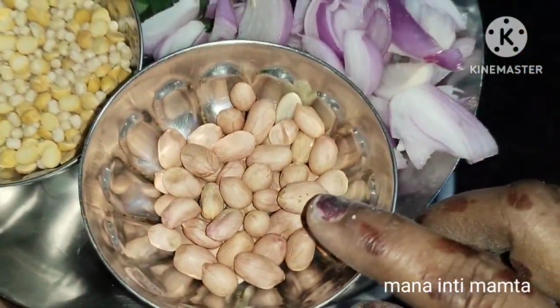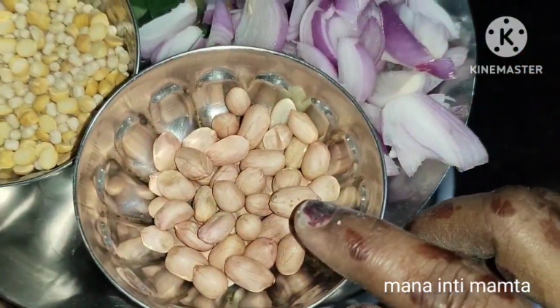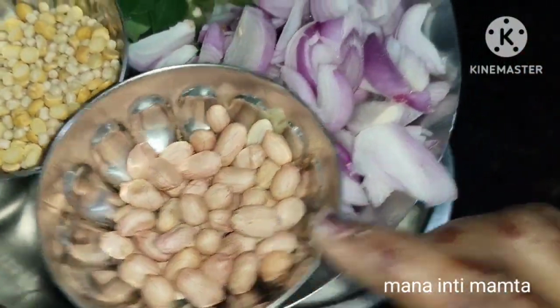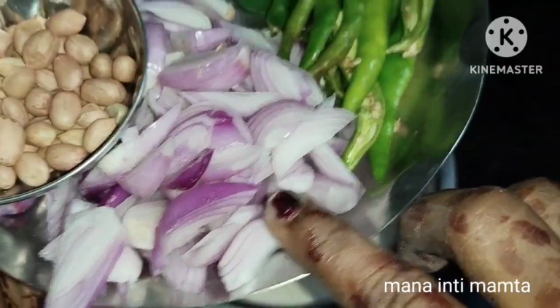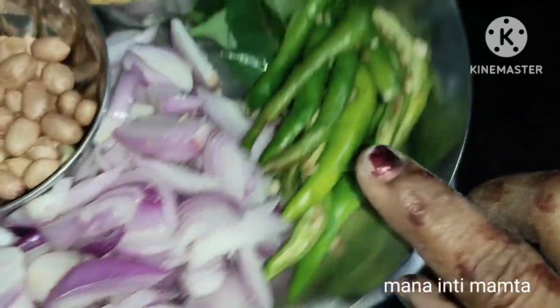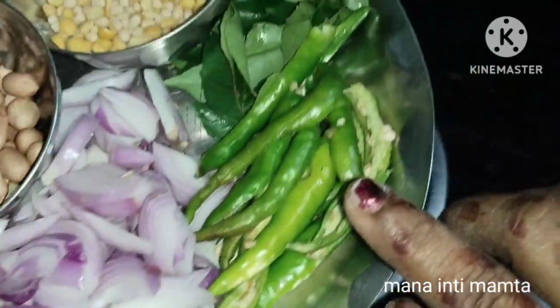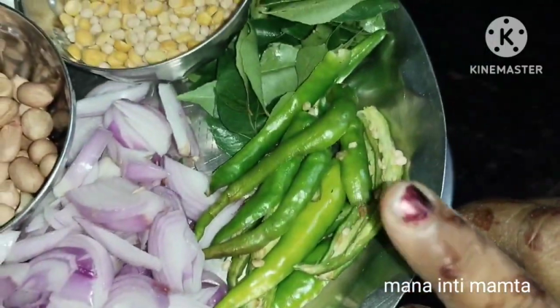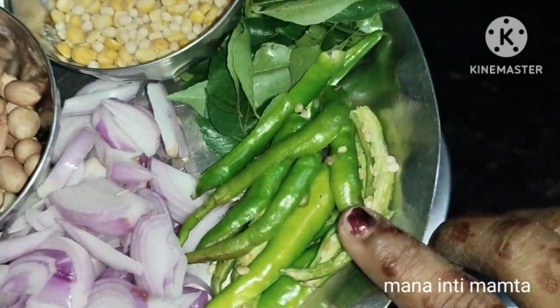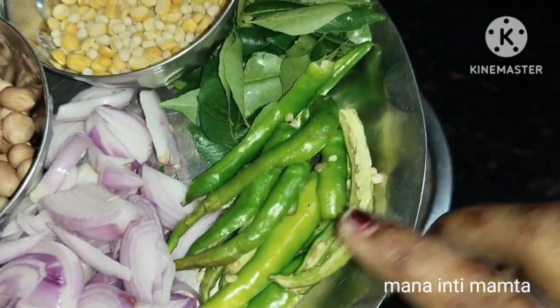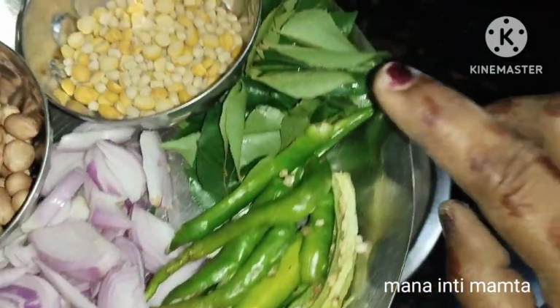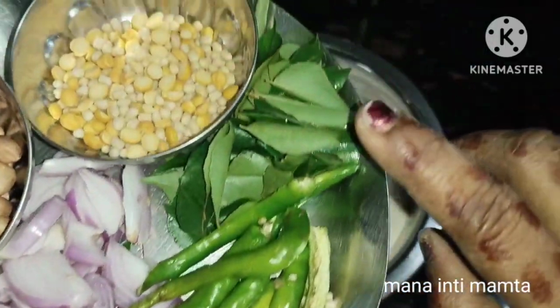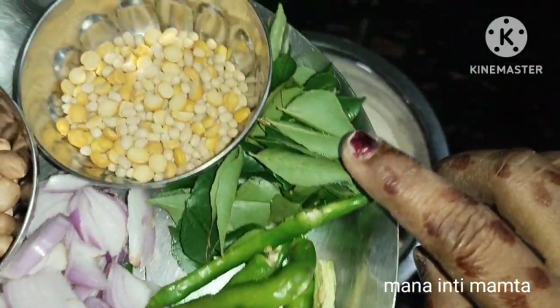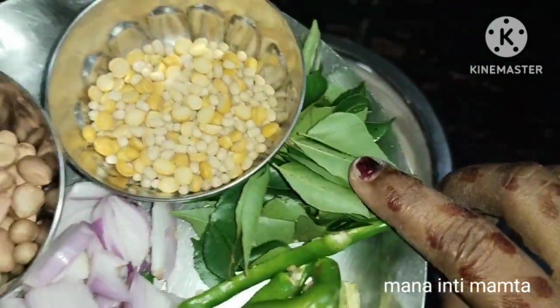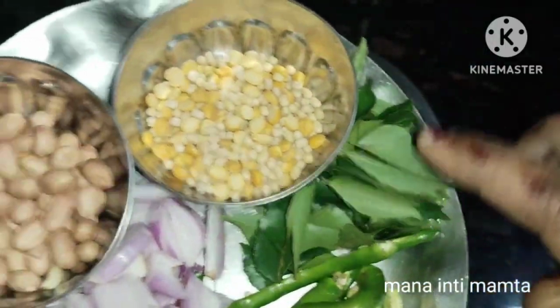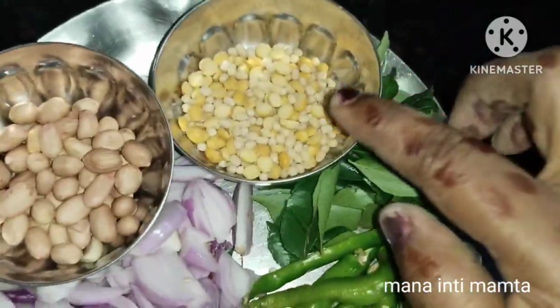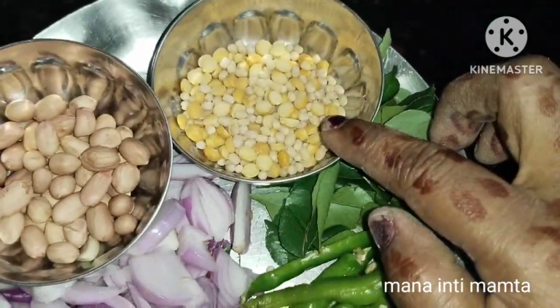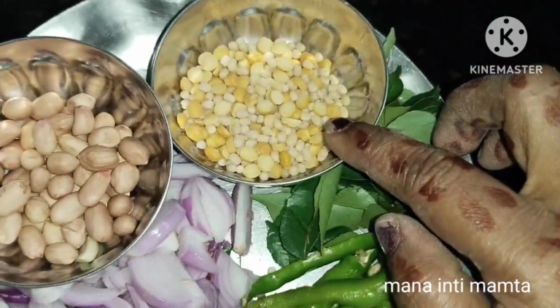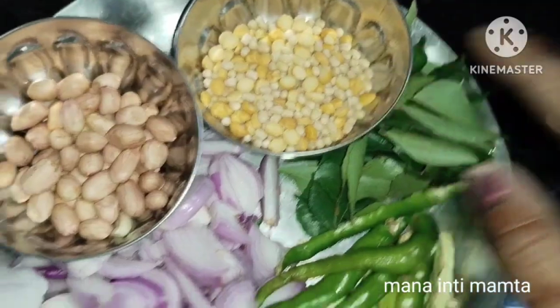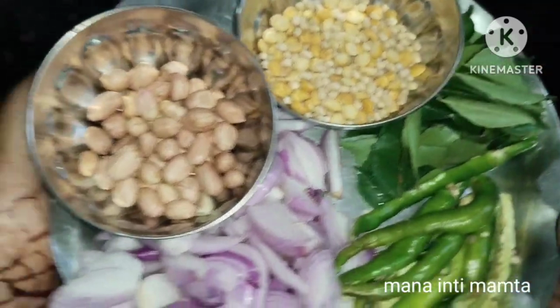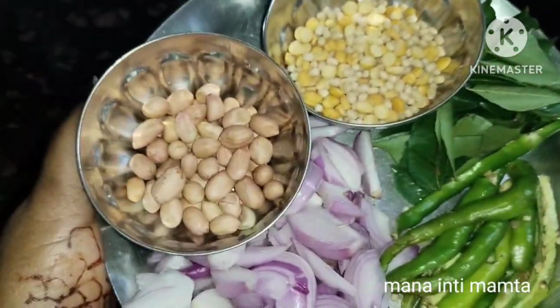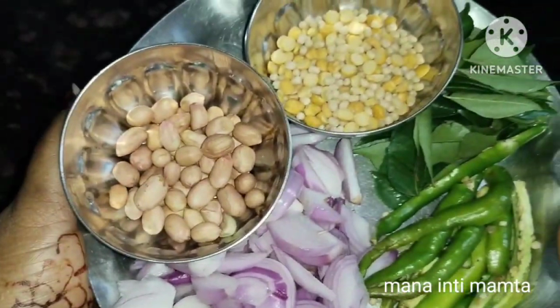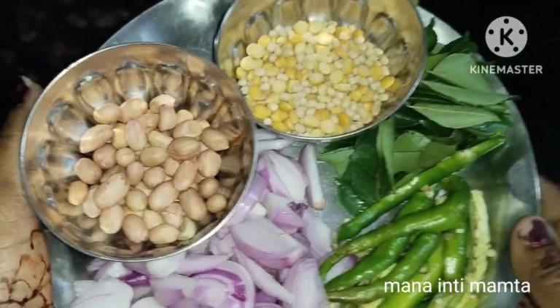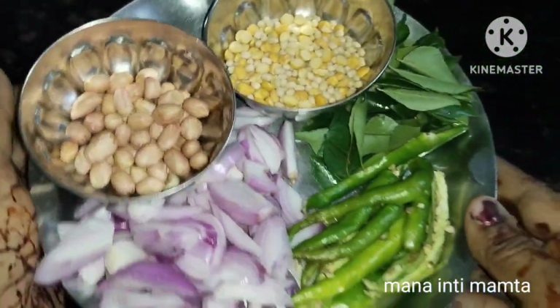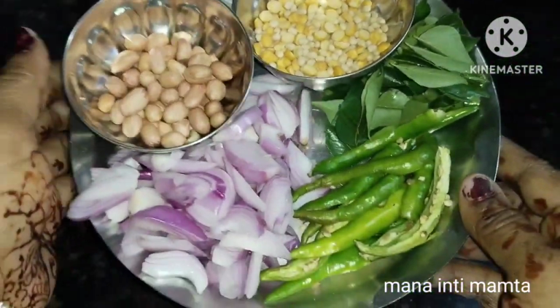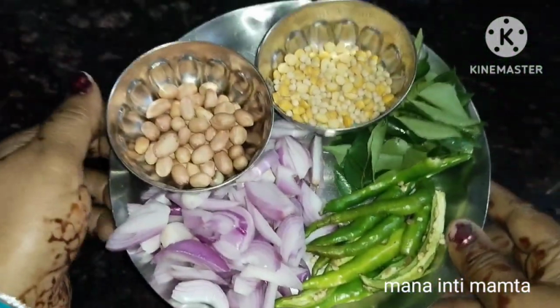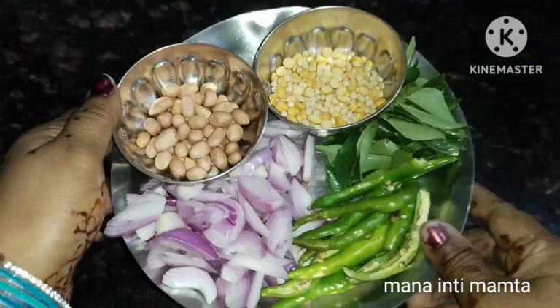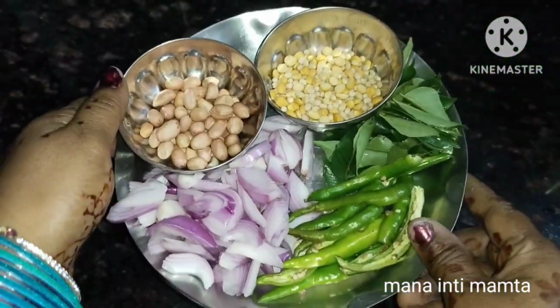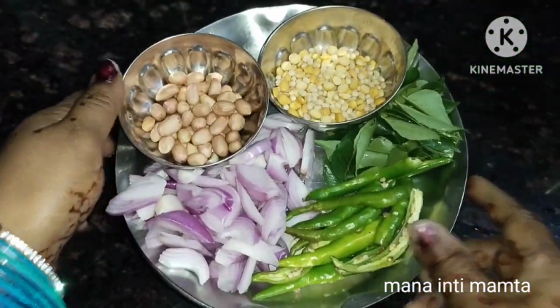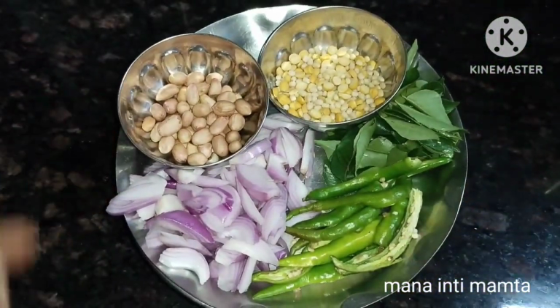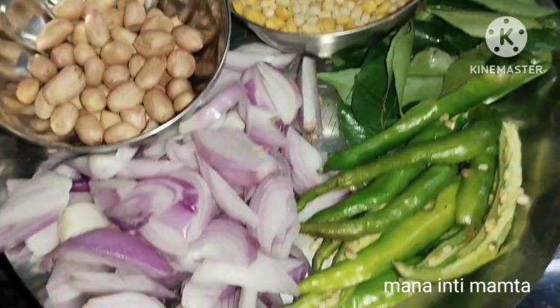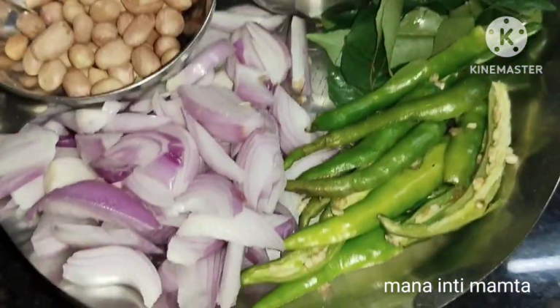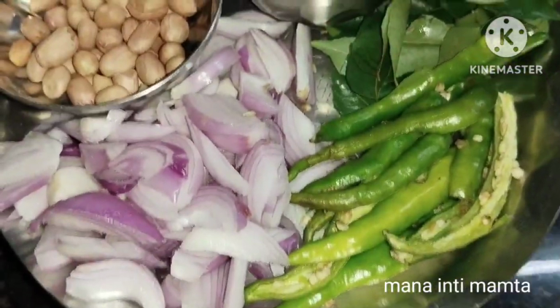The ingredients are: one to two spoonfuls of rava, one onion, one-fourth of green chillies, curry leaves, and other spices. These are all the ingredients we need for this upma recipe.